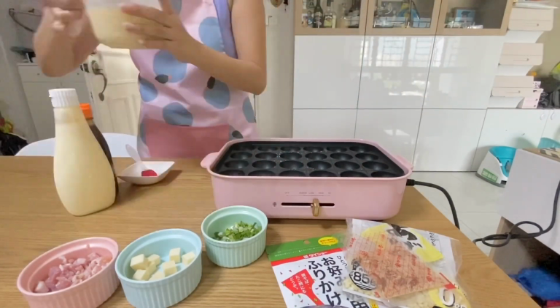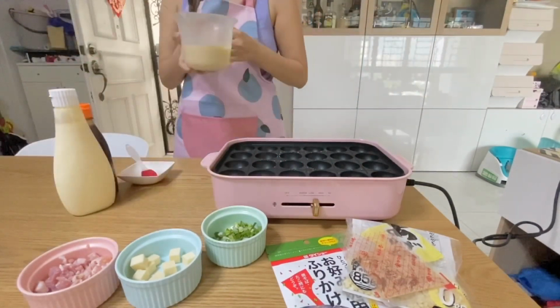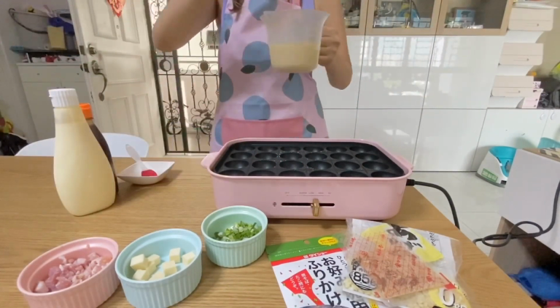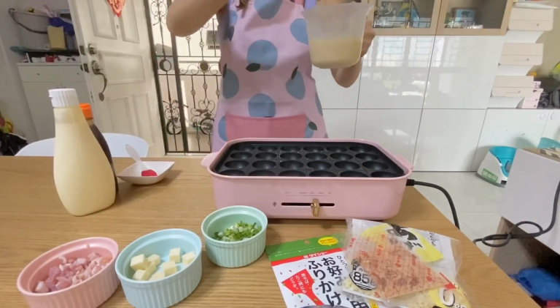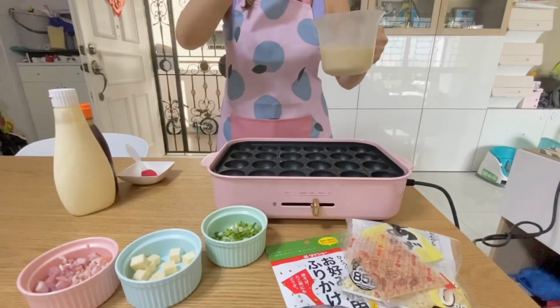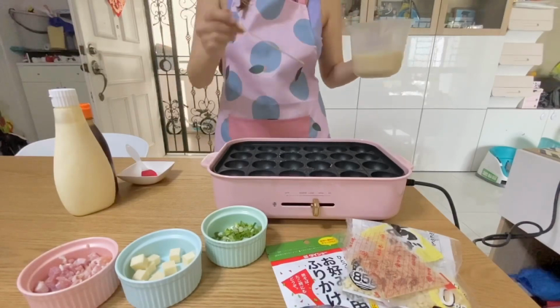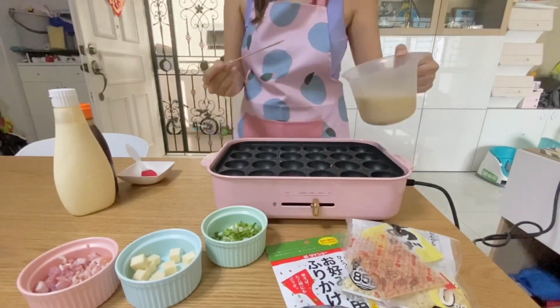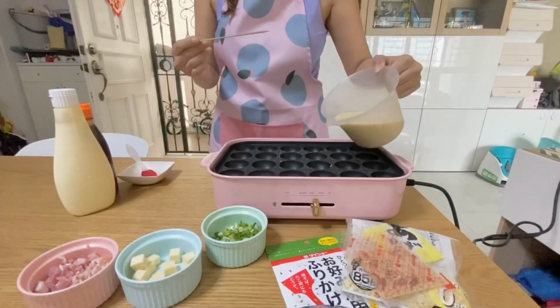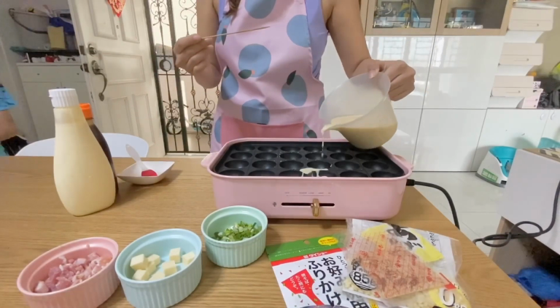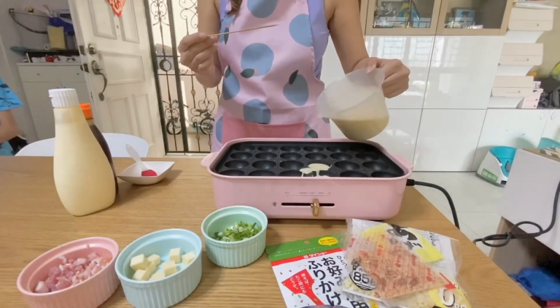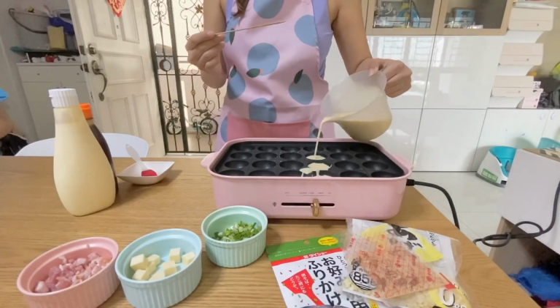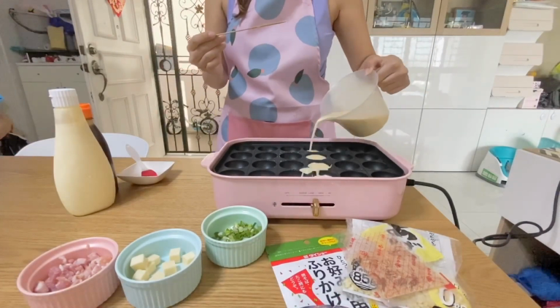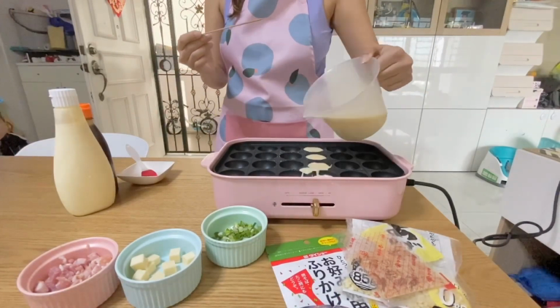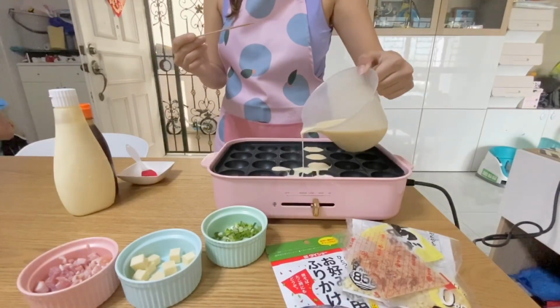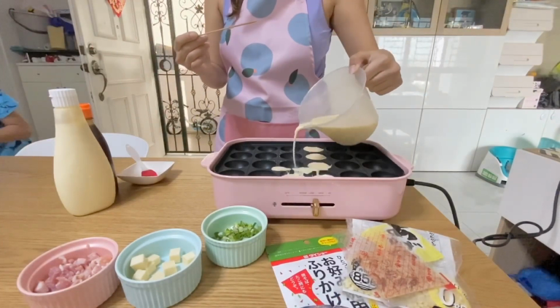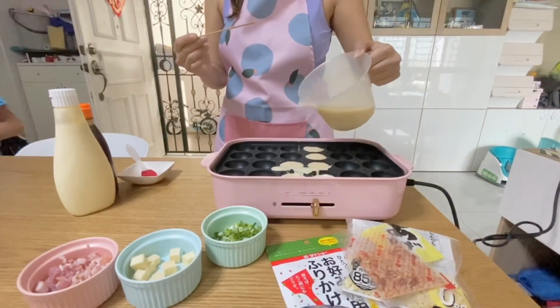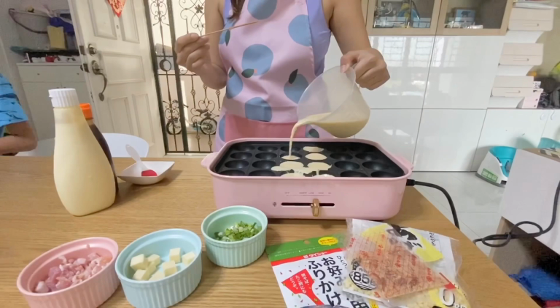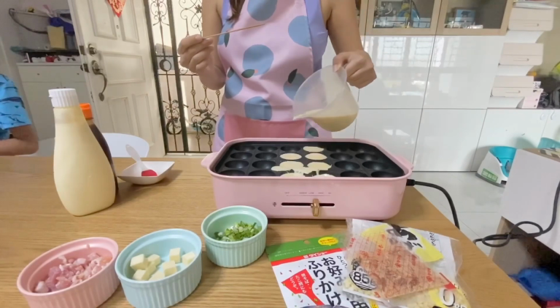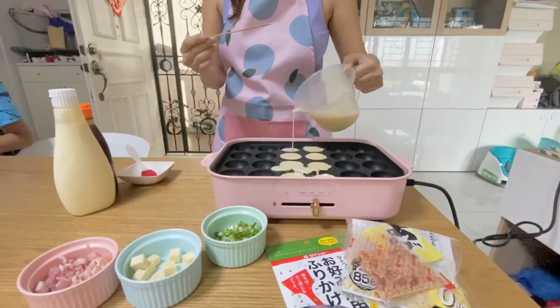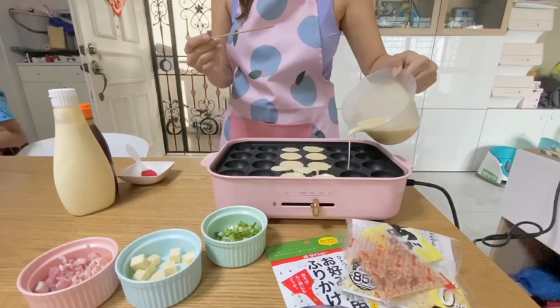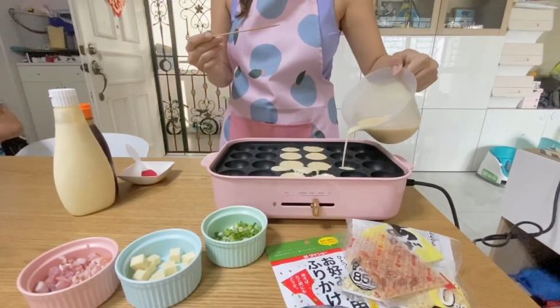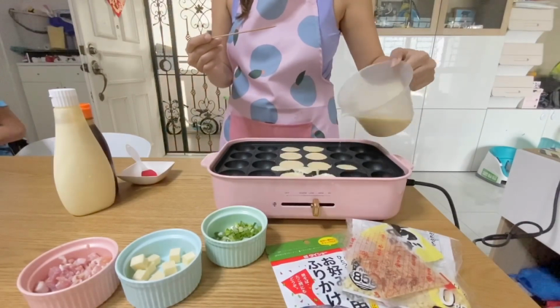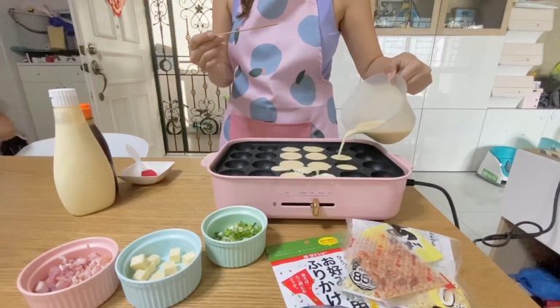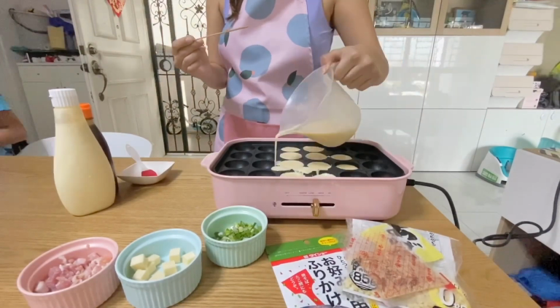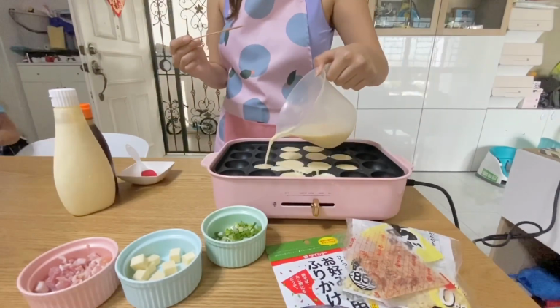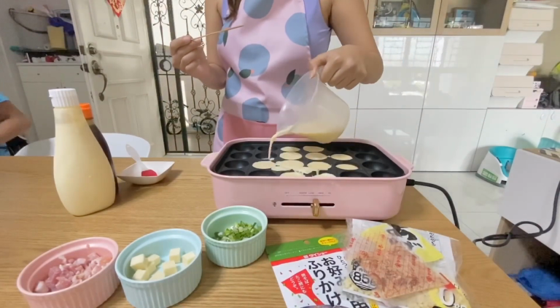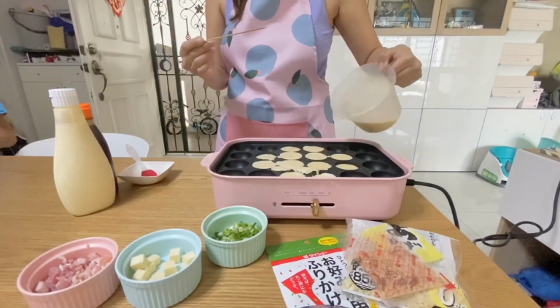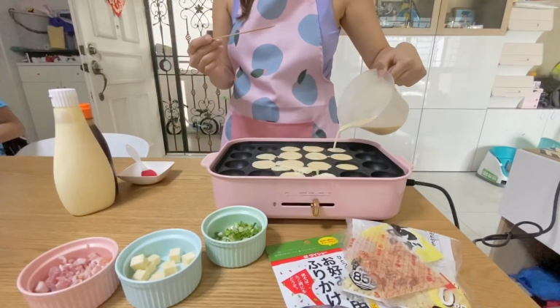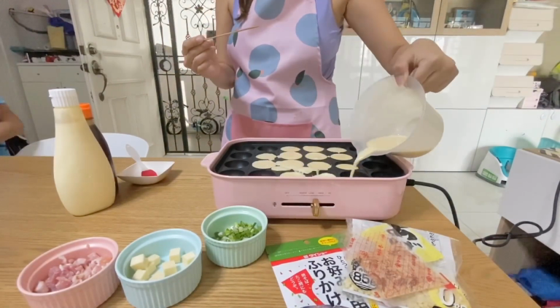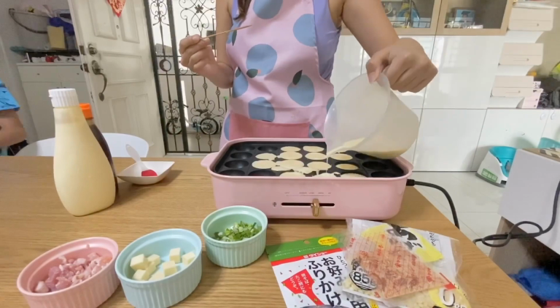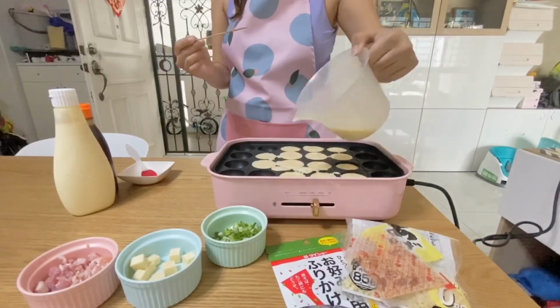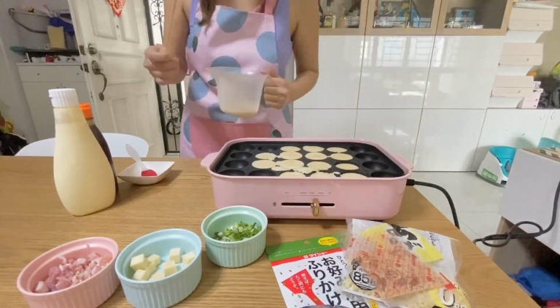After that, pour the batter in. Today I'm making 15 takoyaki balls, so you just pour it in until it's full — and it's okay to be messy.